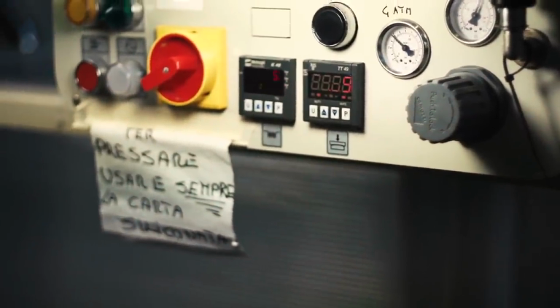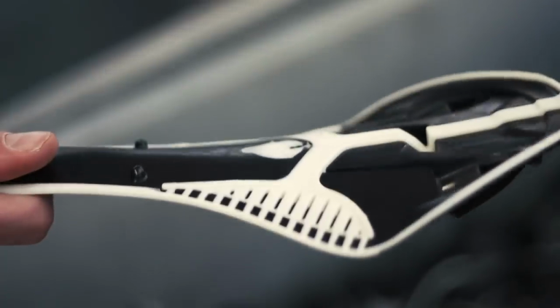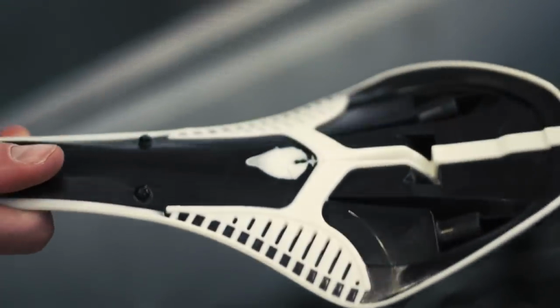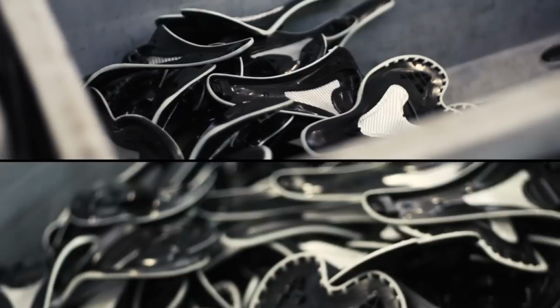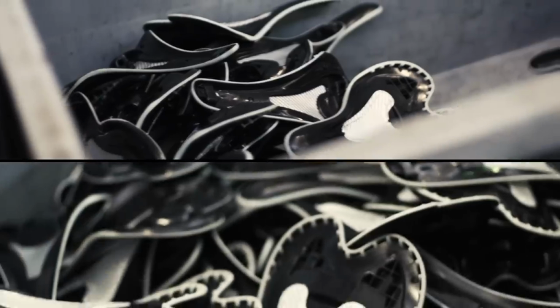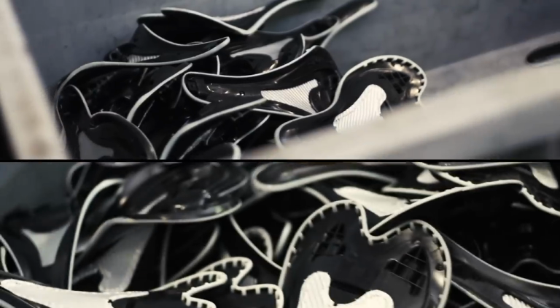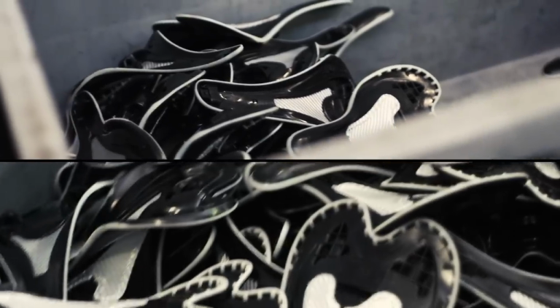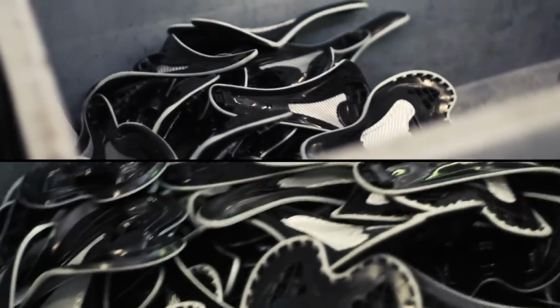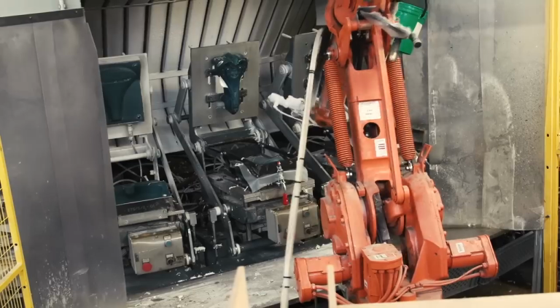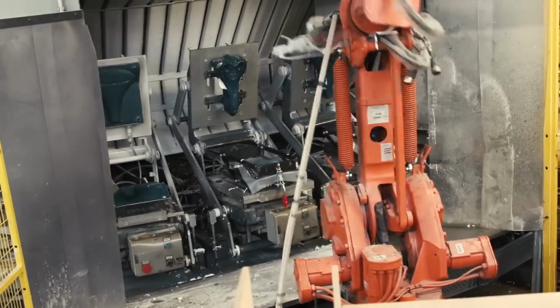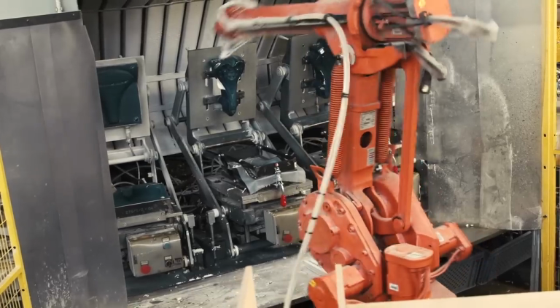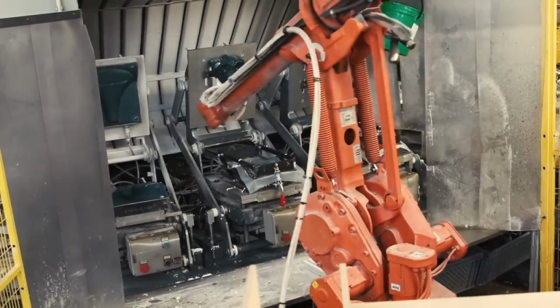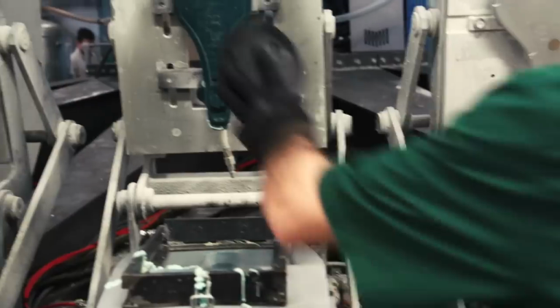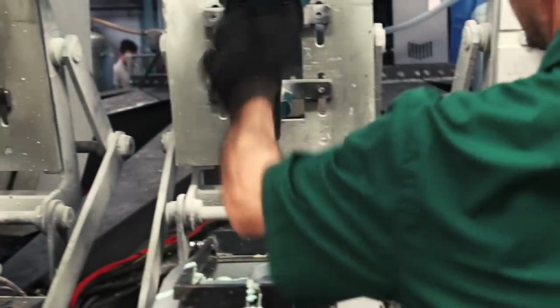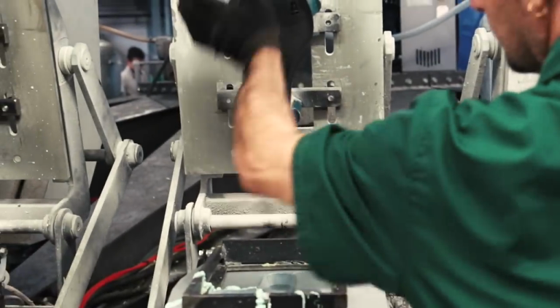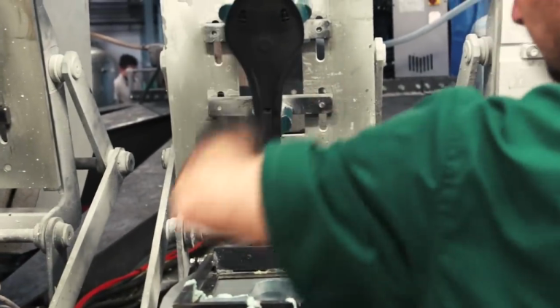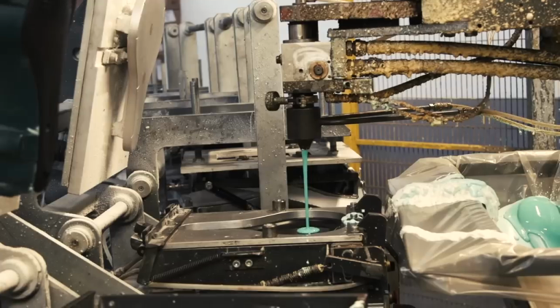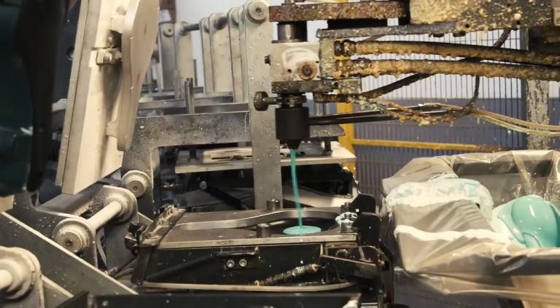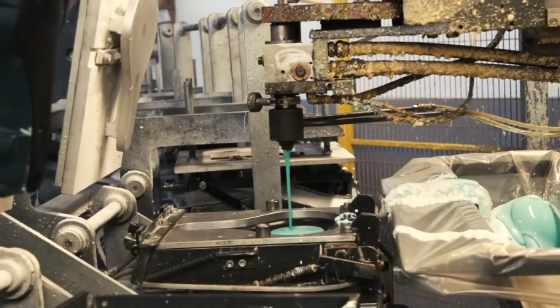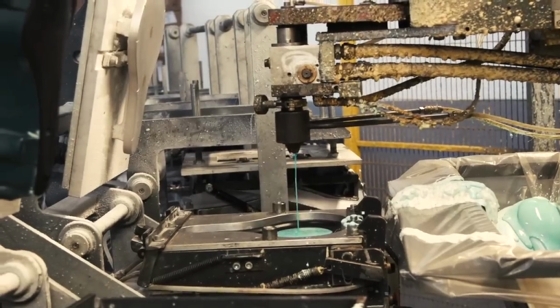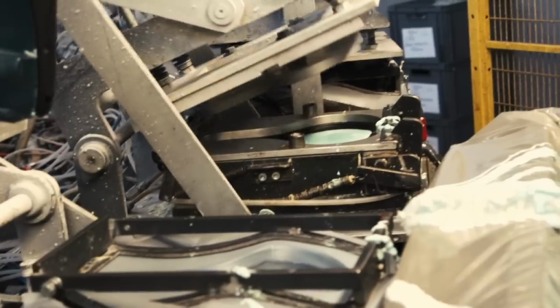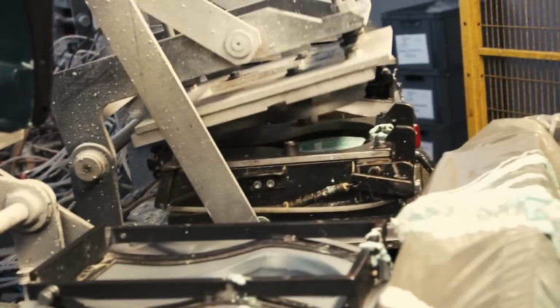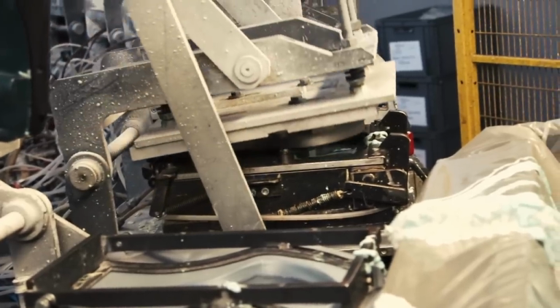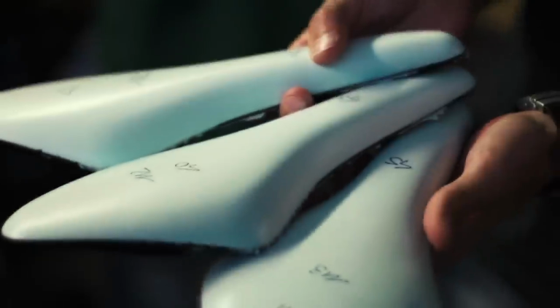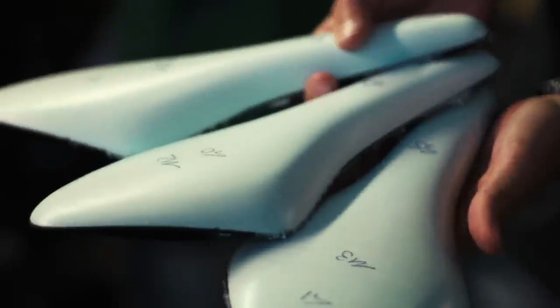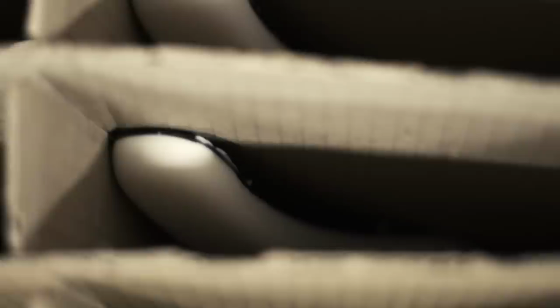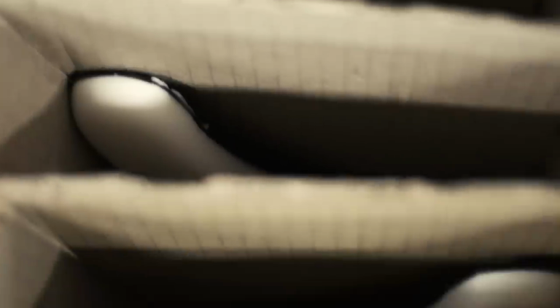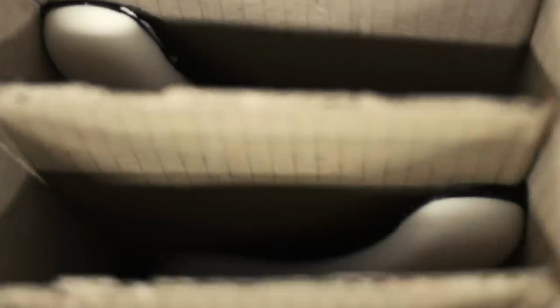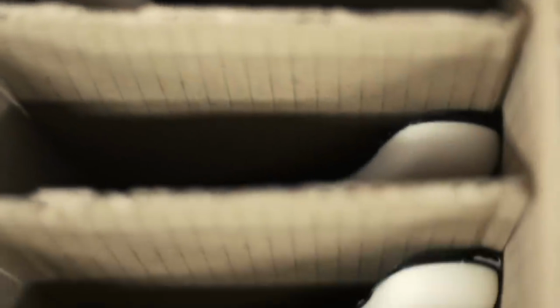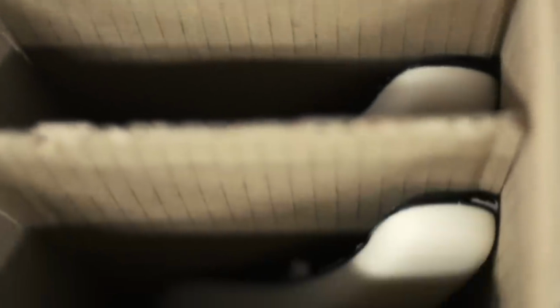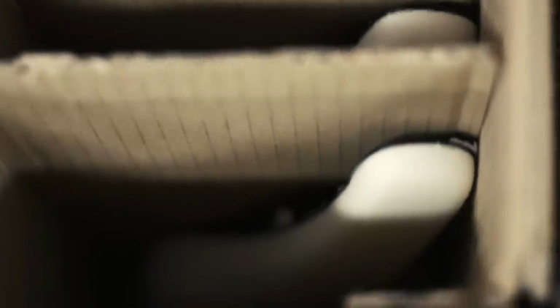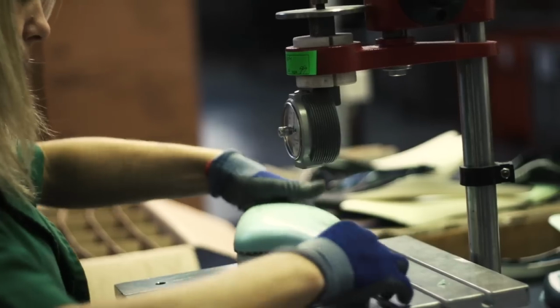The first step is to add foam to the base of the saddle. Different models require different densities, and once they've dried they go through quality control before being sent to the next part of the factory.